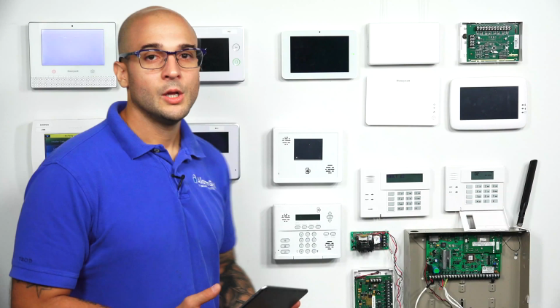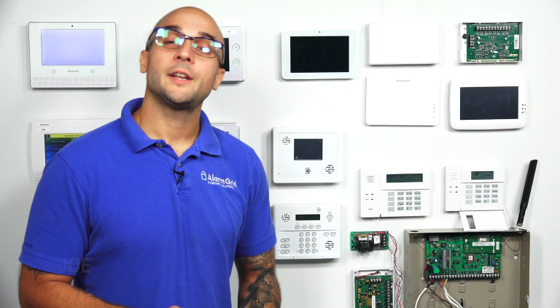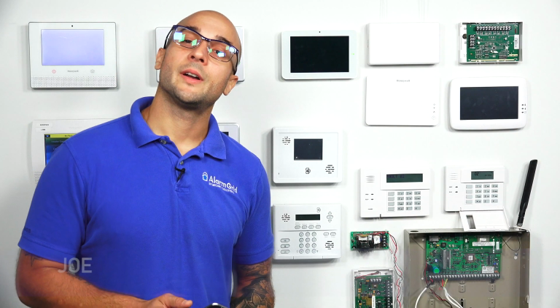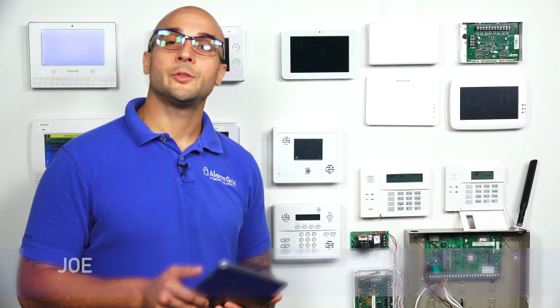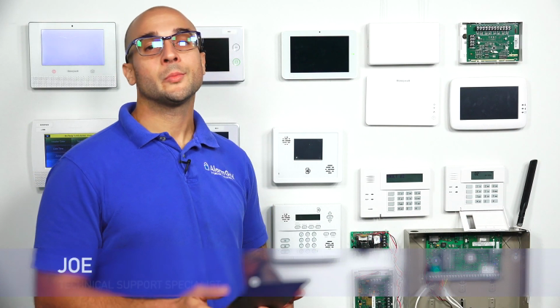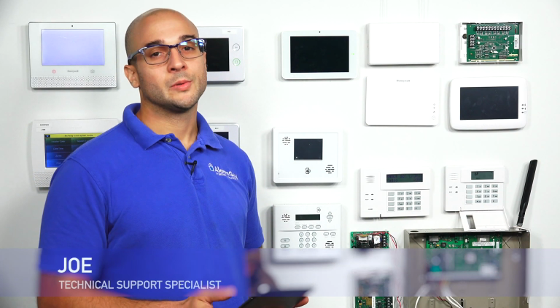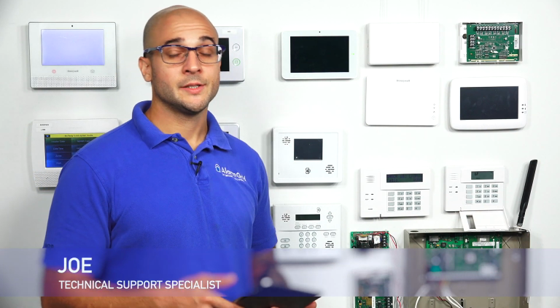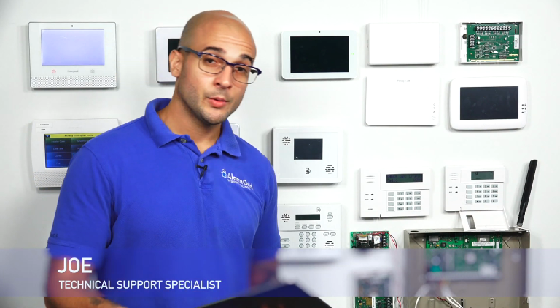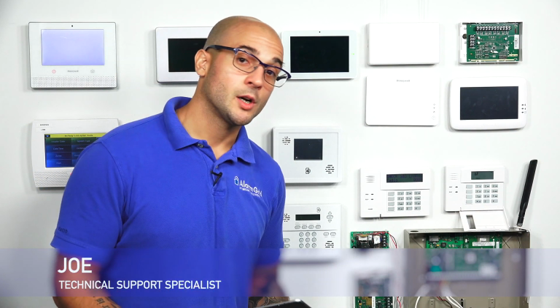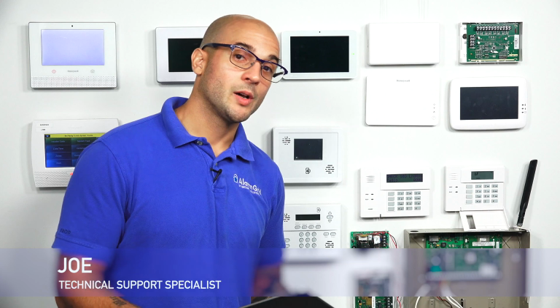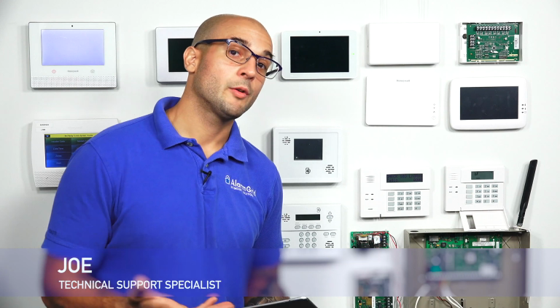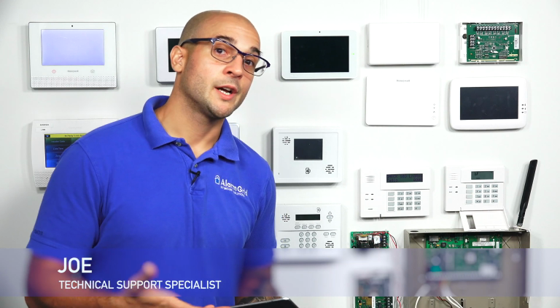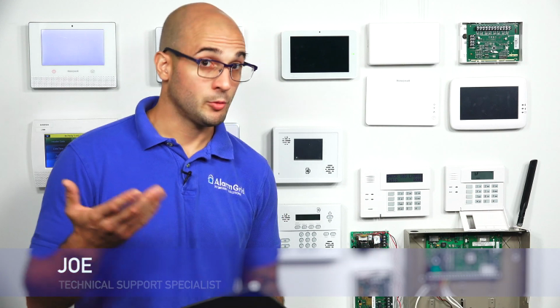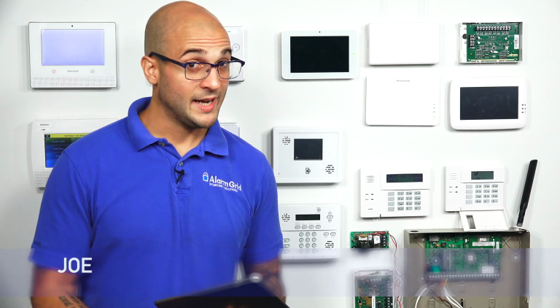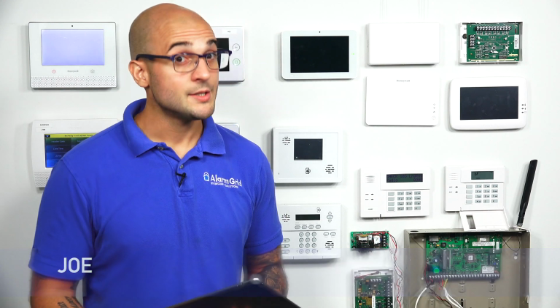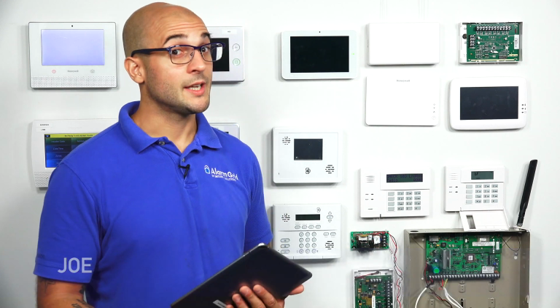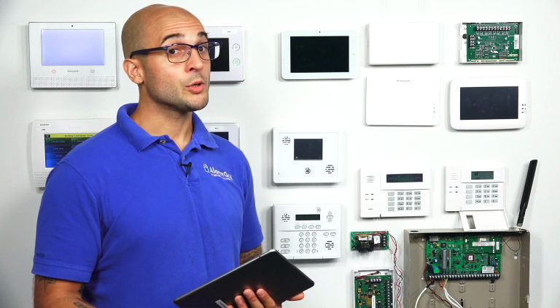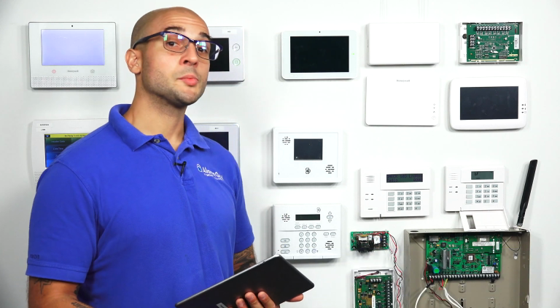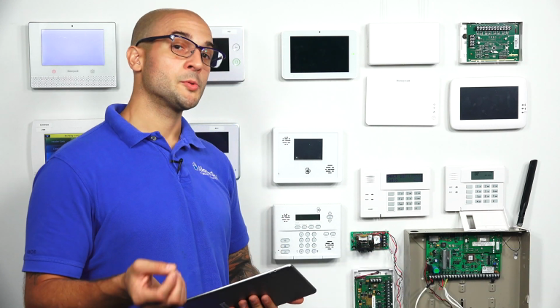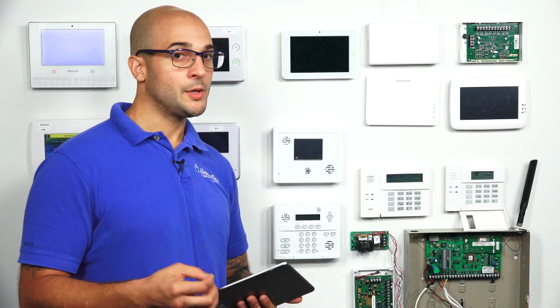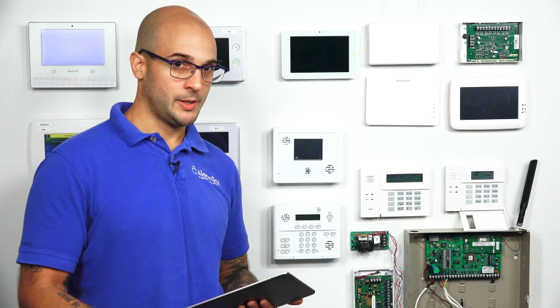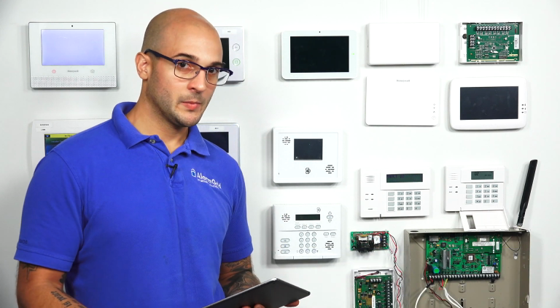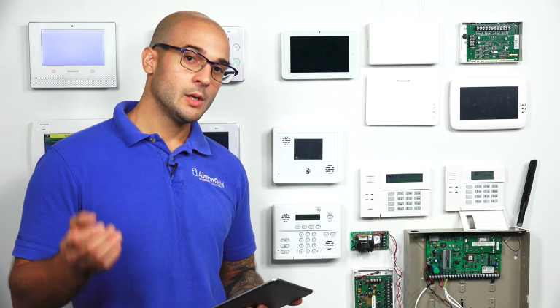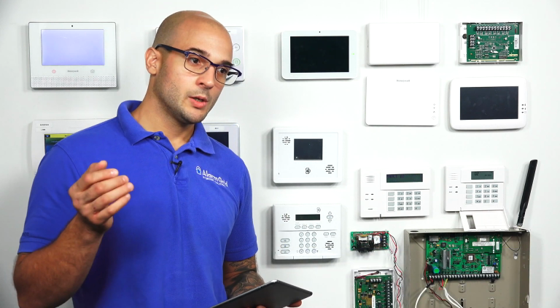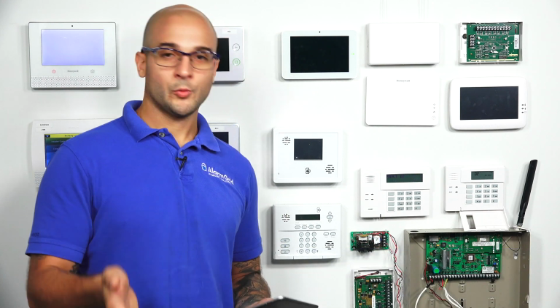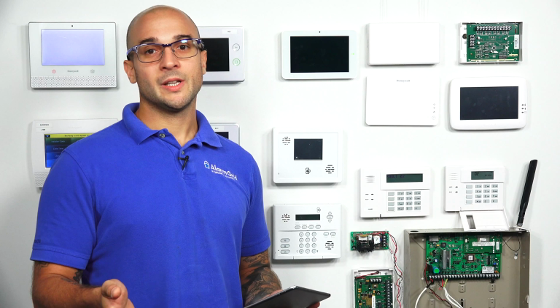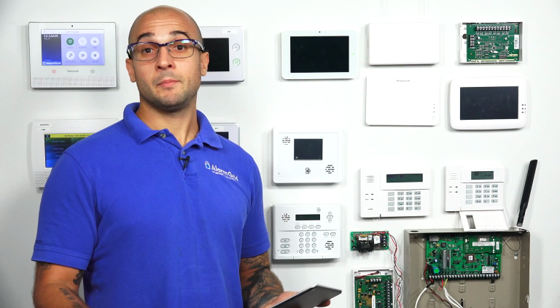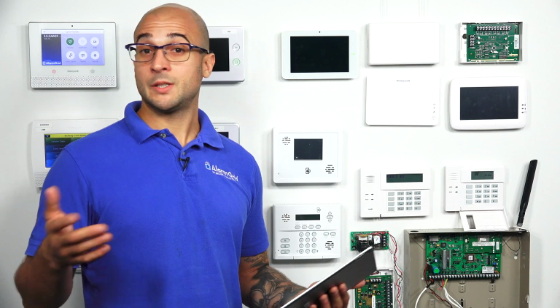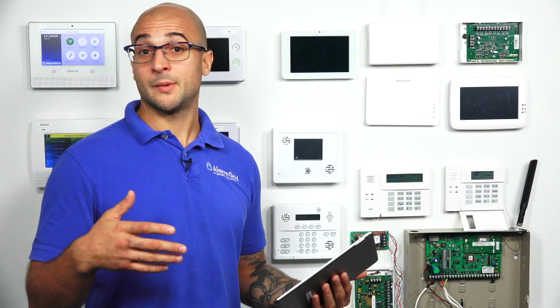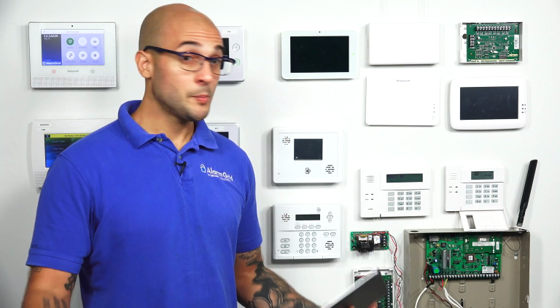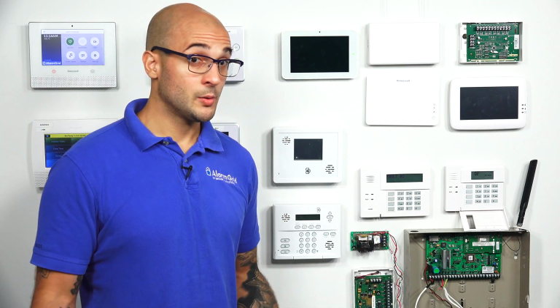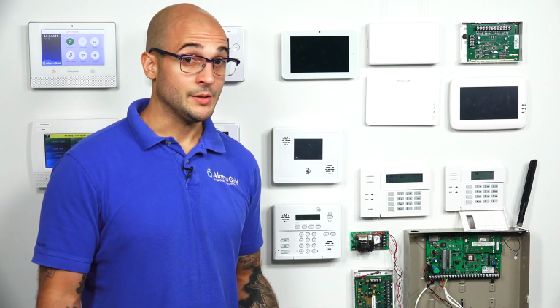Hi DIYers, Joe from Alarm Grid, and today we're going to talk about whether or not your ADC camera supports PoE. Before we begin, let's talk about what PoE is.